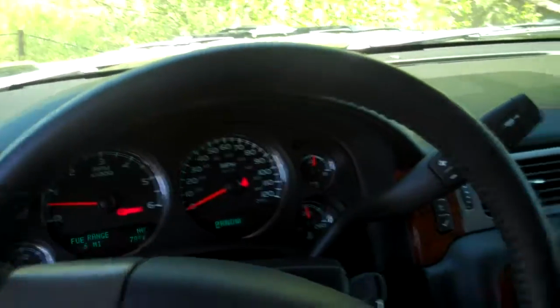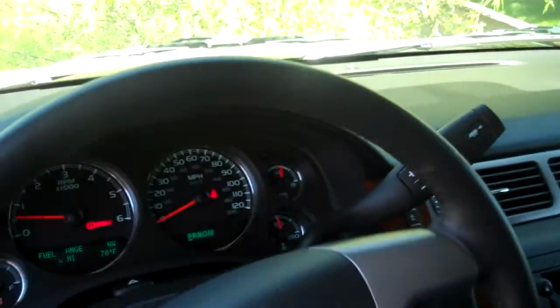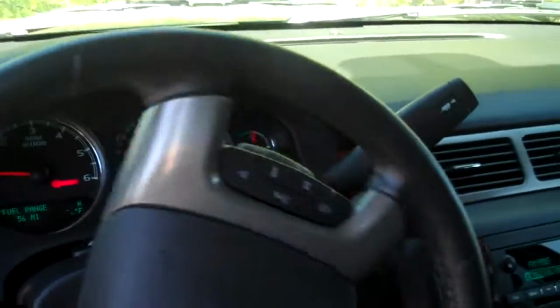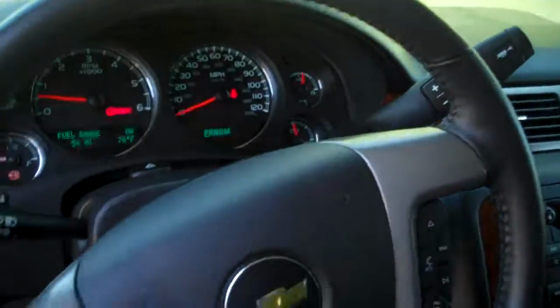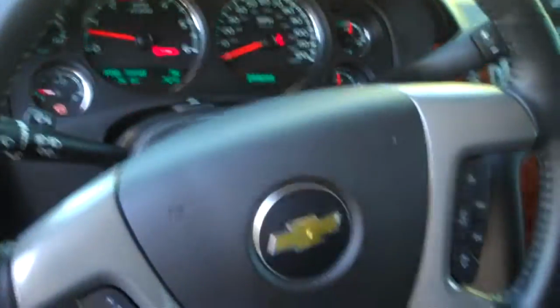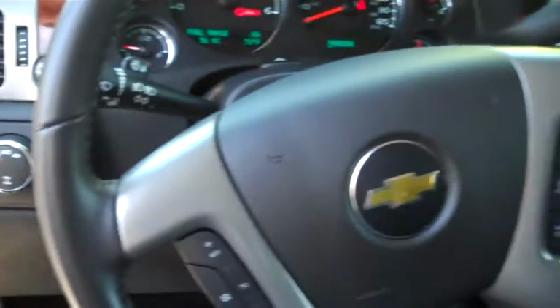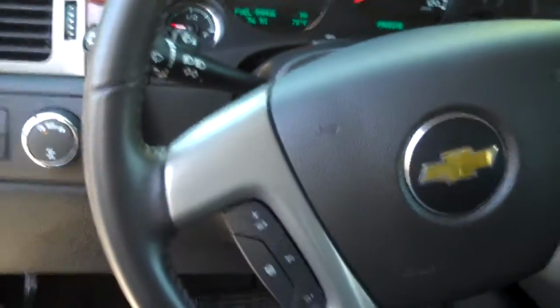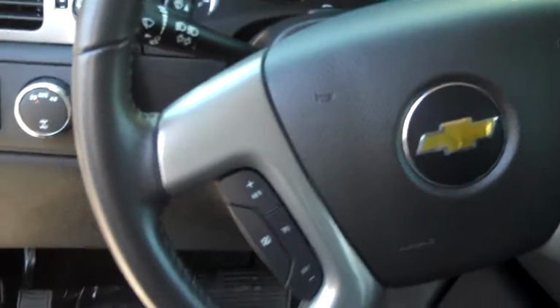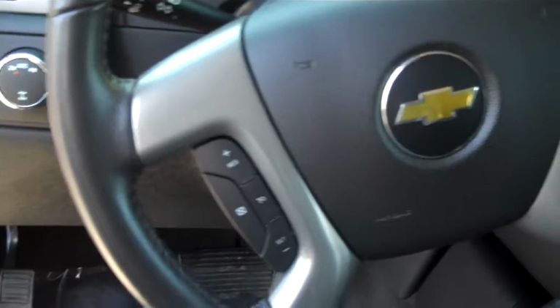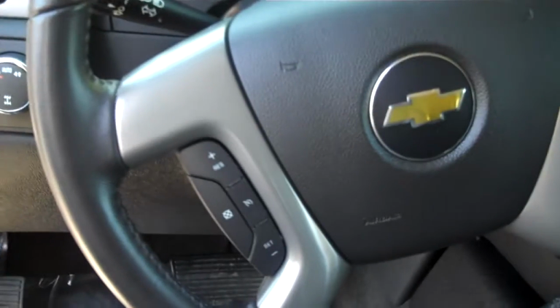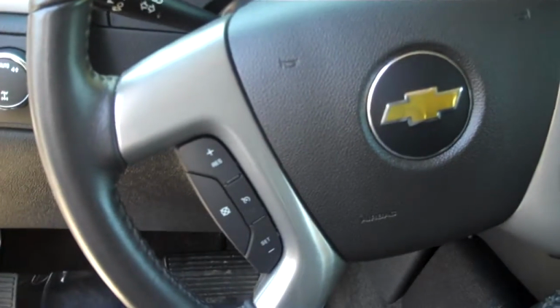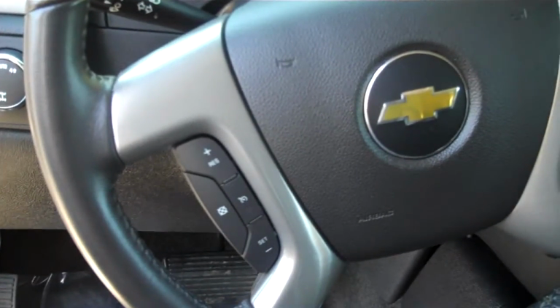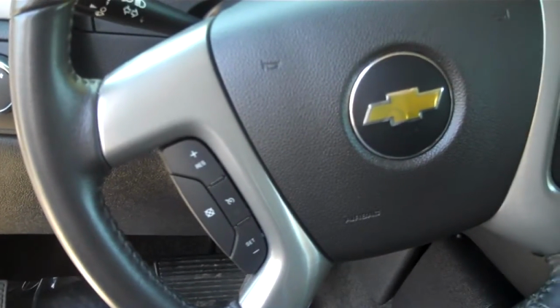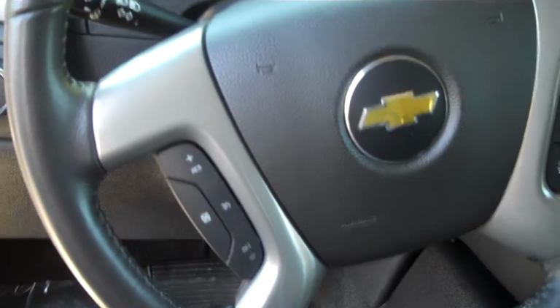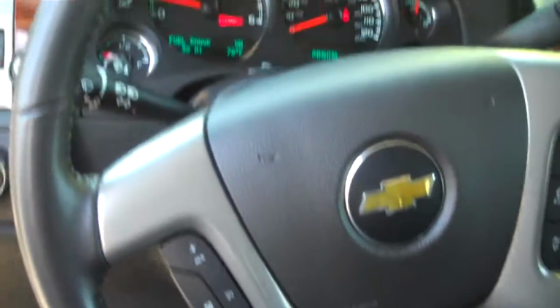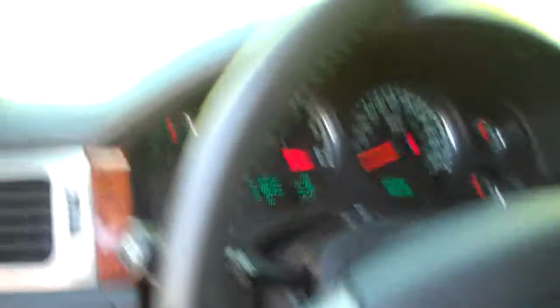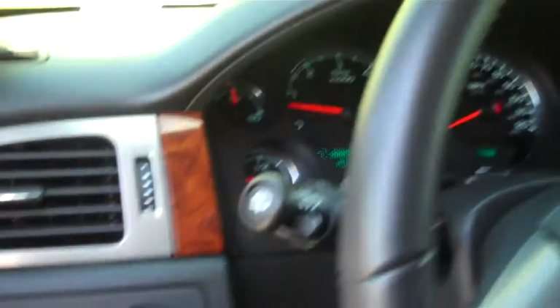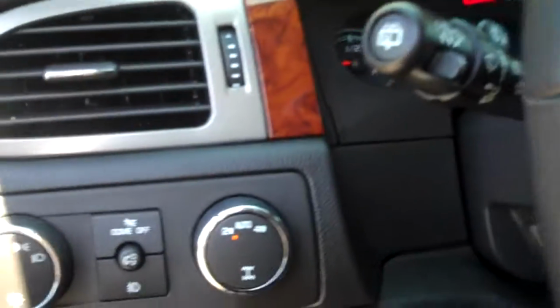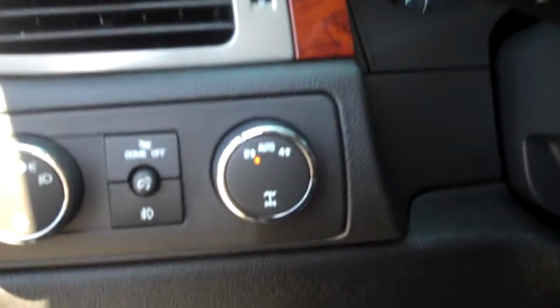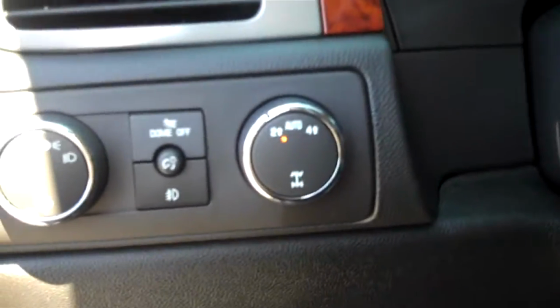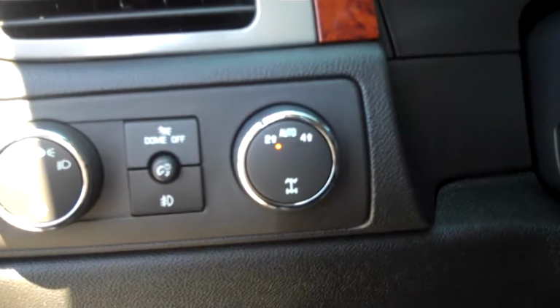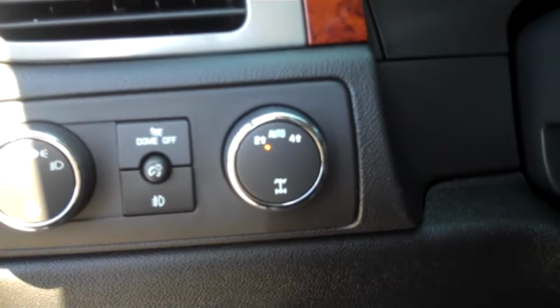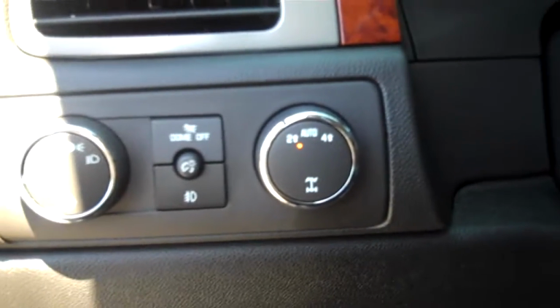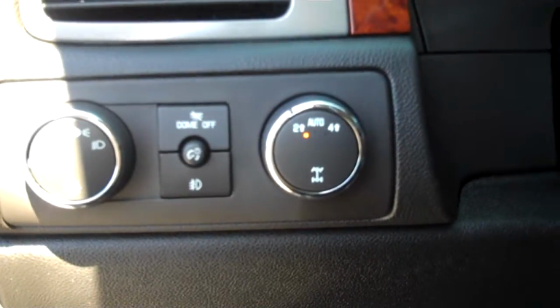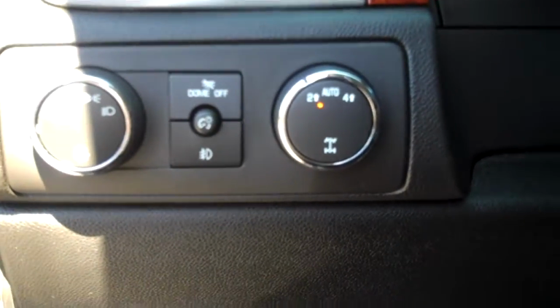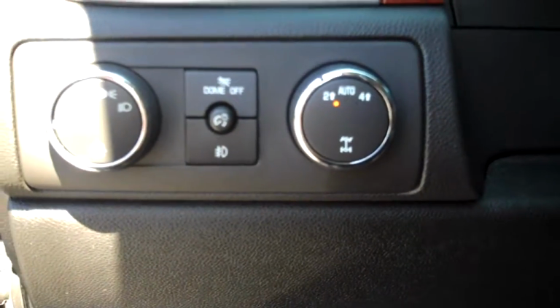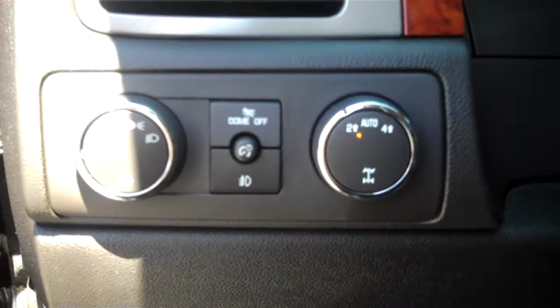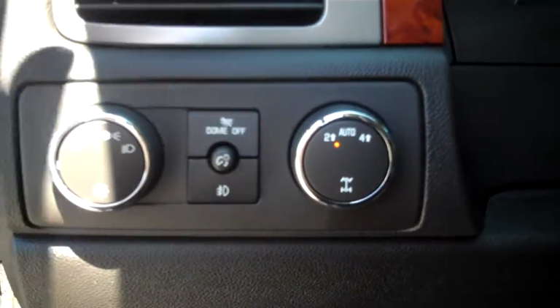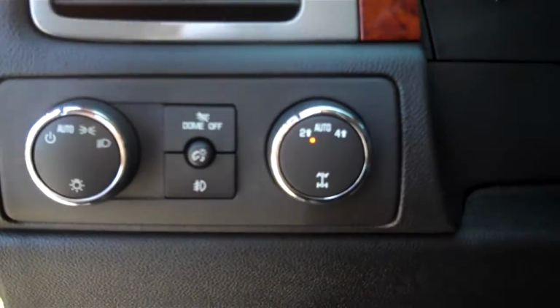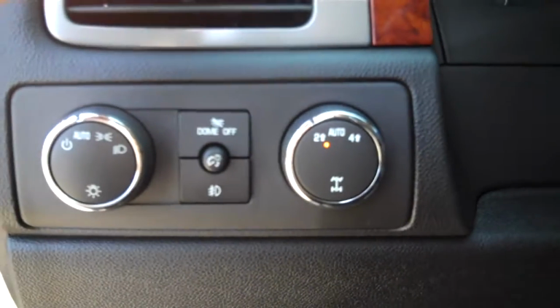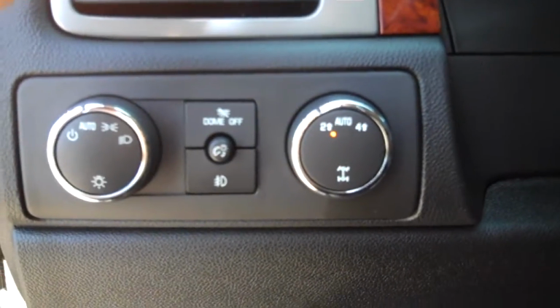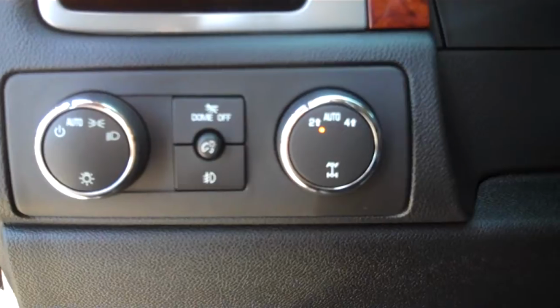On the instrument panel and steering wheel, it does have steering wheel controls — part of the LT package. Here are your four-wheel drive settings and your lamp settings over here. Let me get that in the shade a little bit so you can see it better.